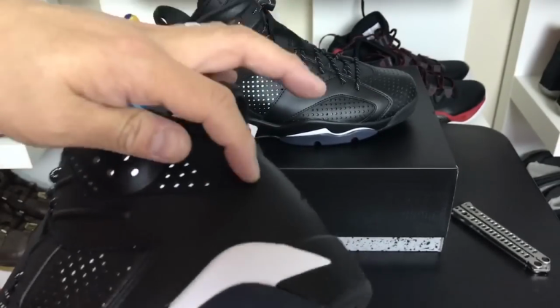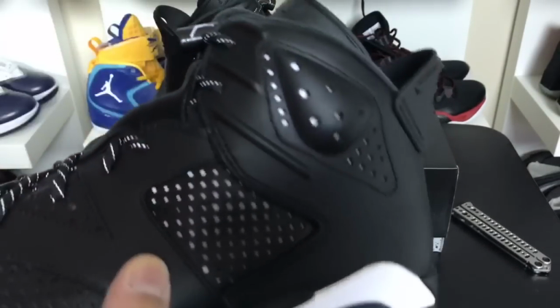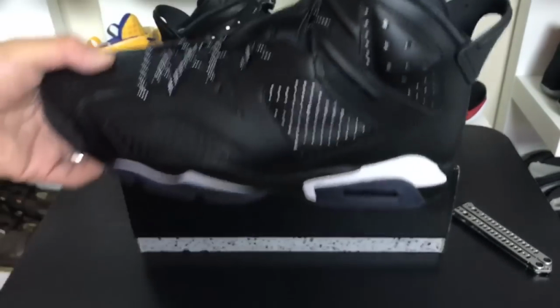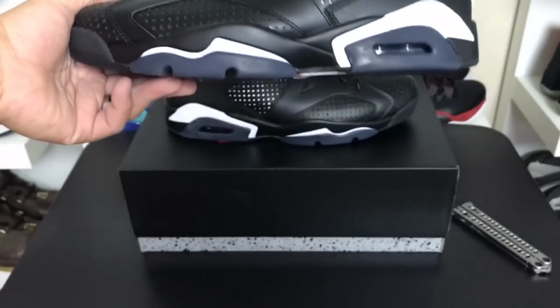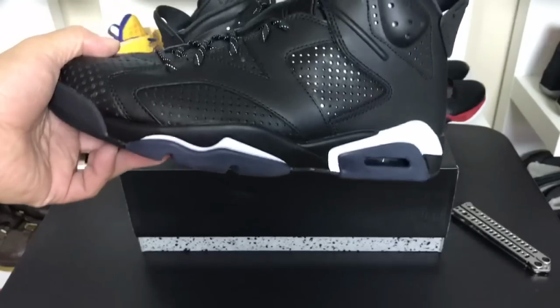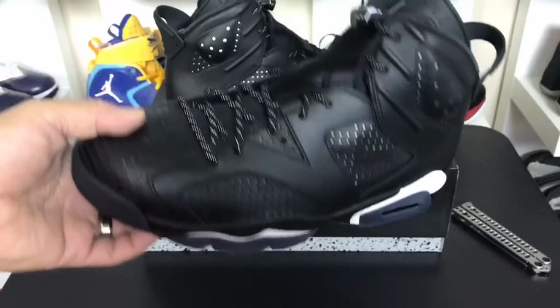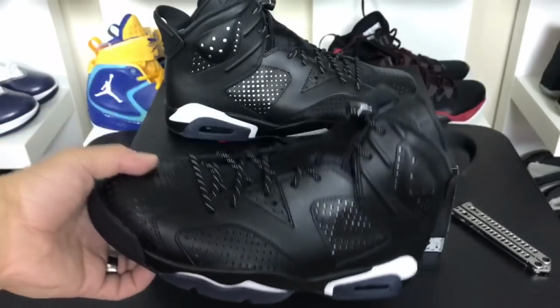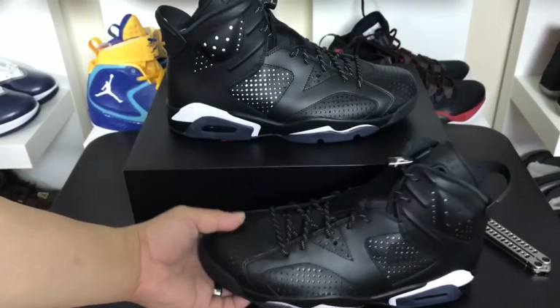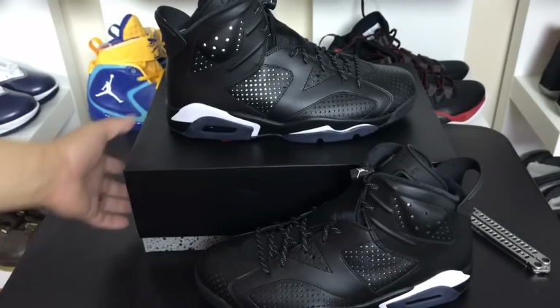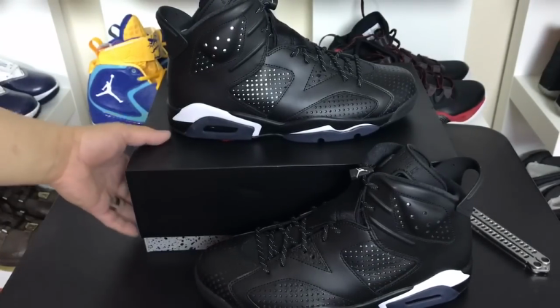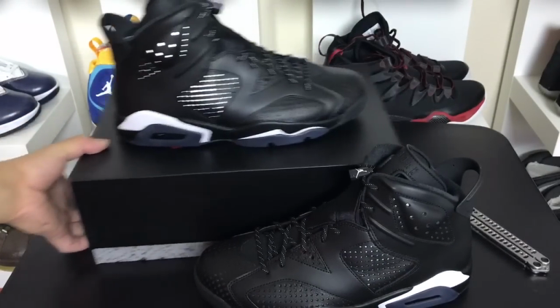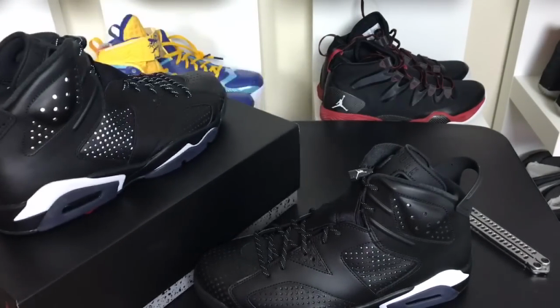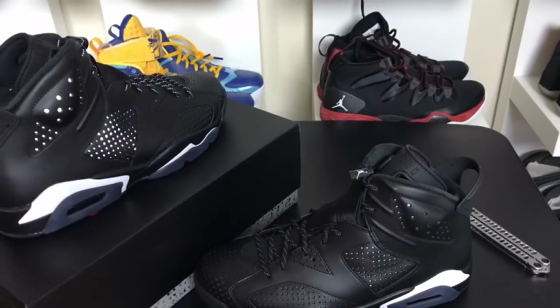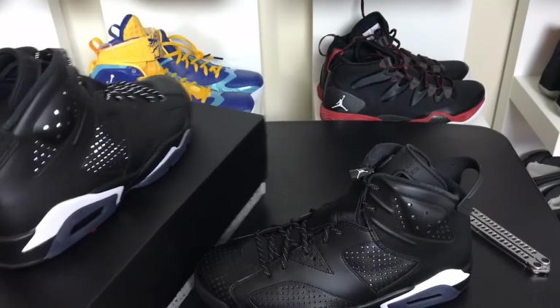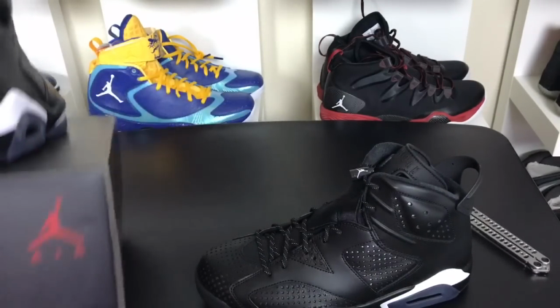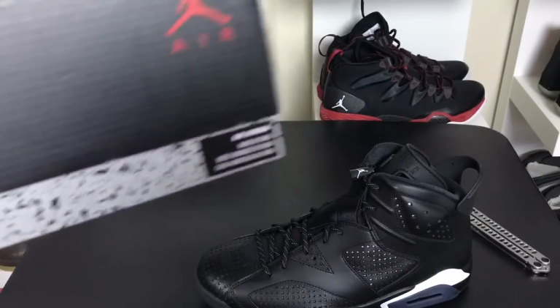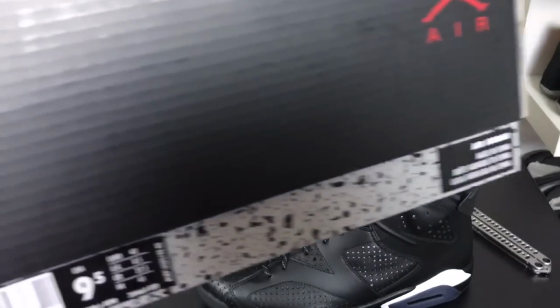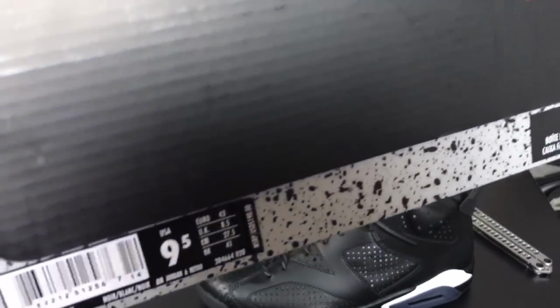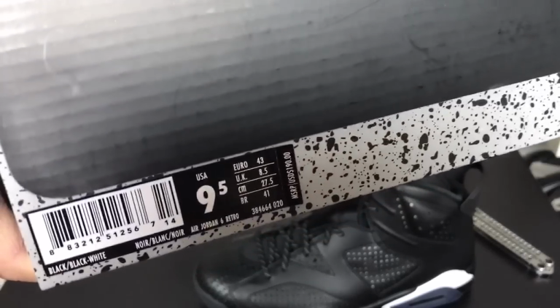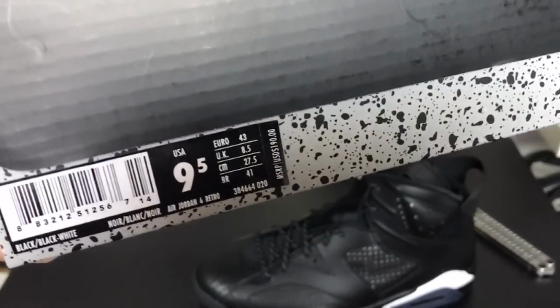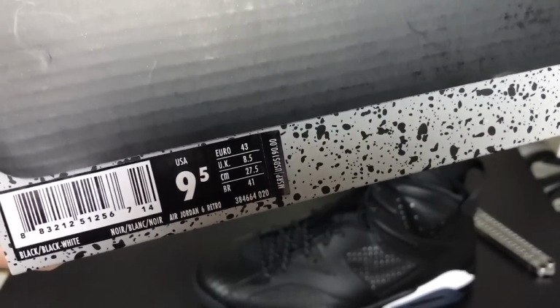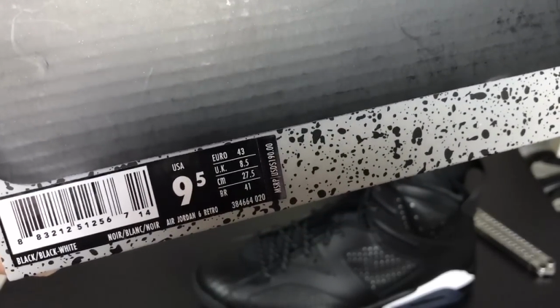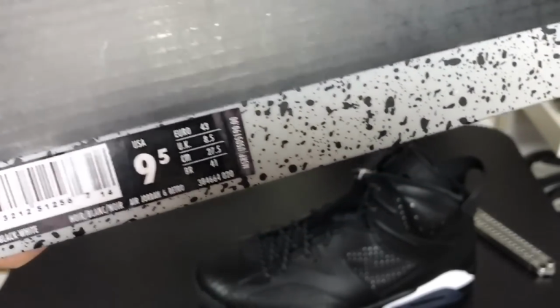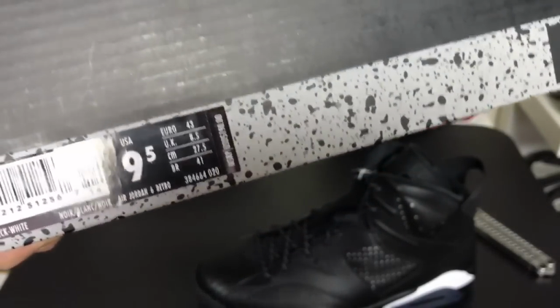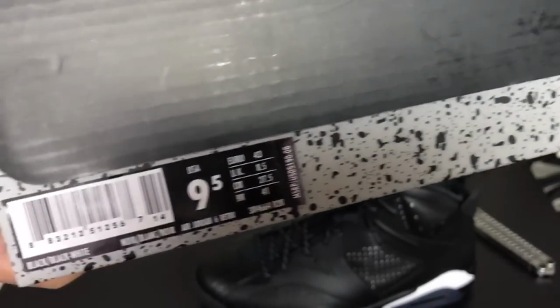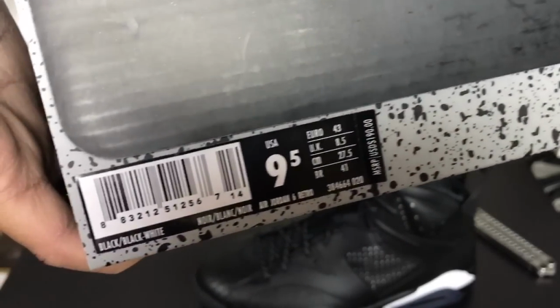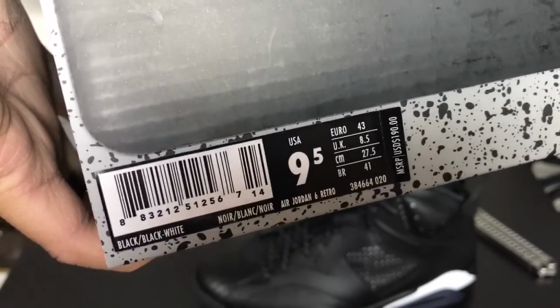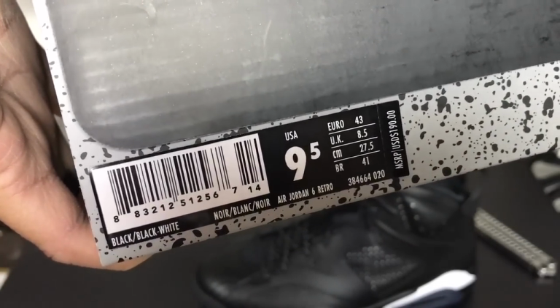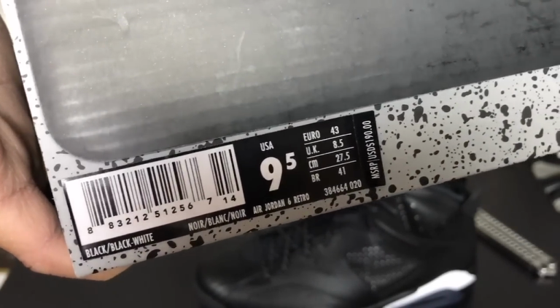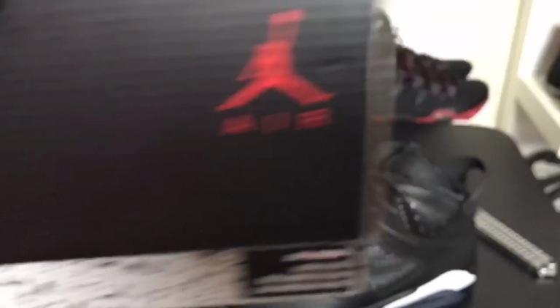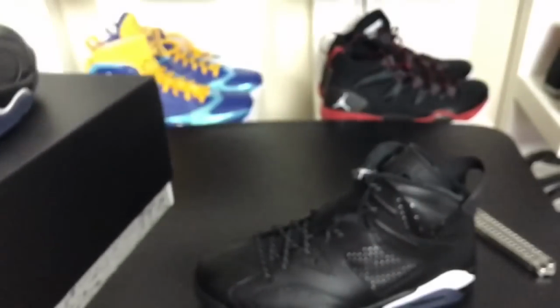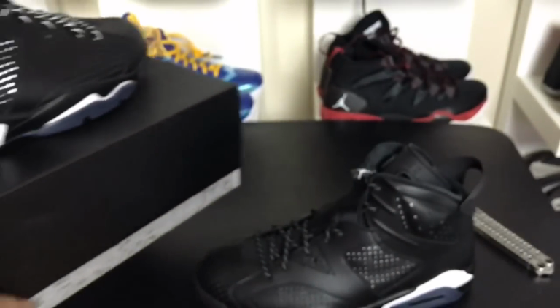If you like the Air Jordan 6 though, this could be one of those ones that you might be after. Check the link in the description if you're interested in buying these when they drop. $190 is the box price, and it says black, black, white on the colors.